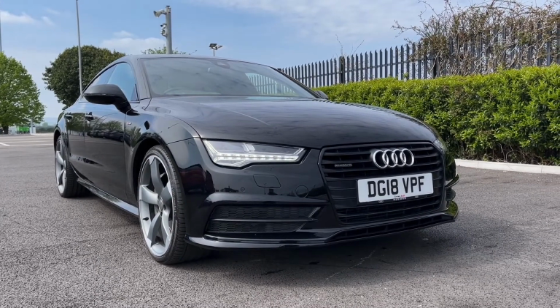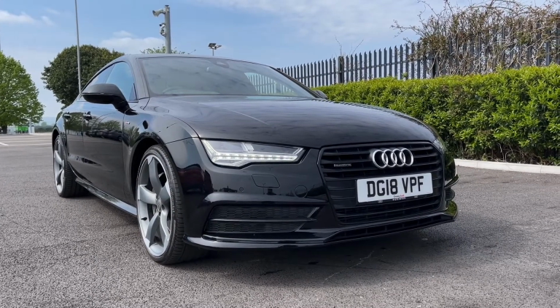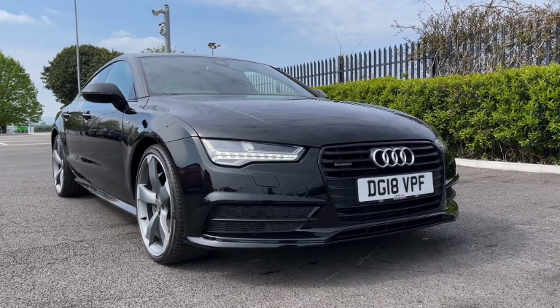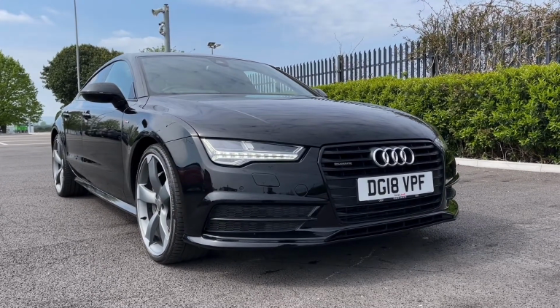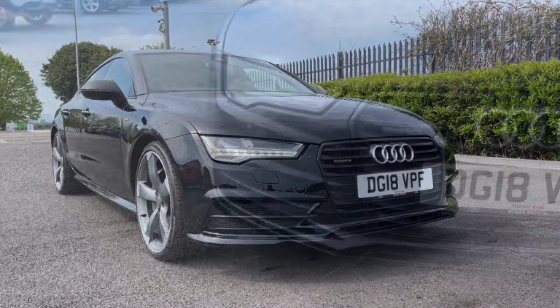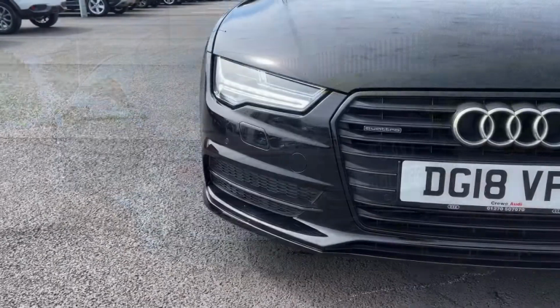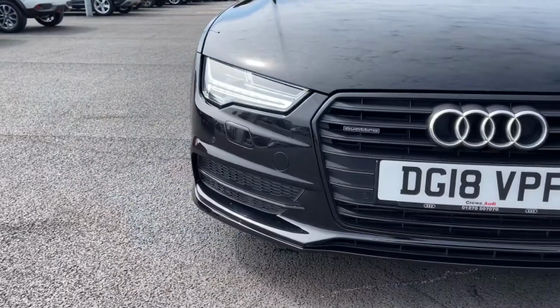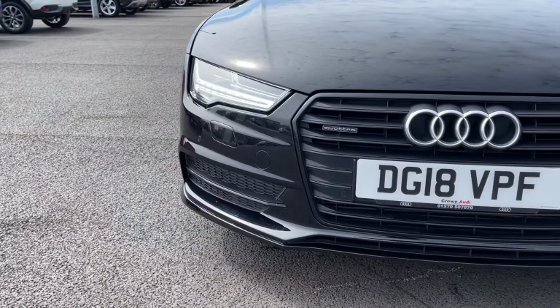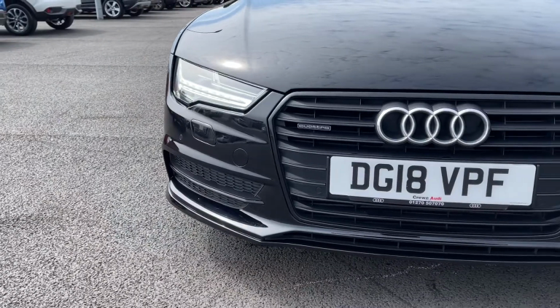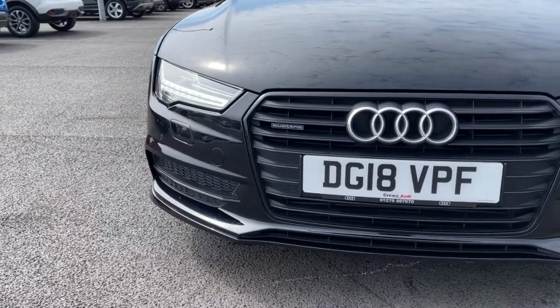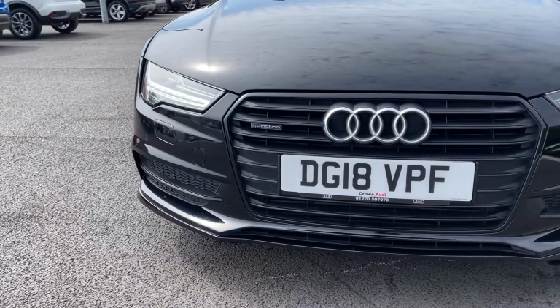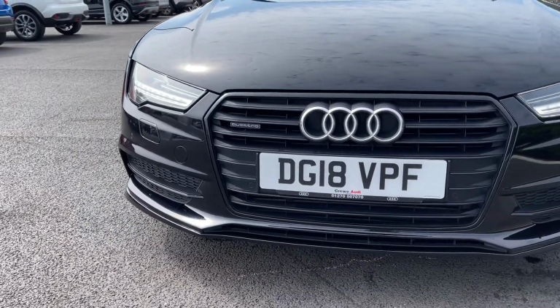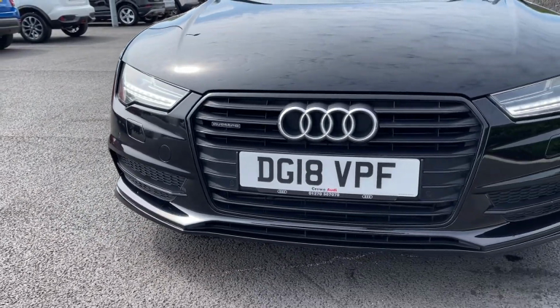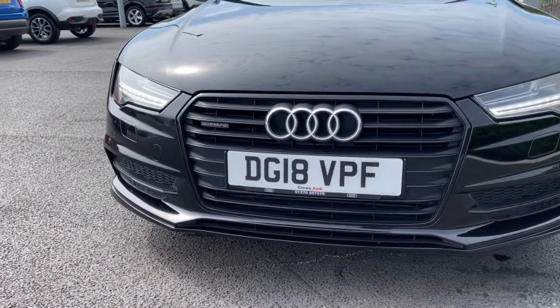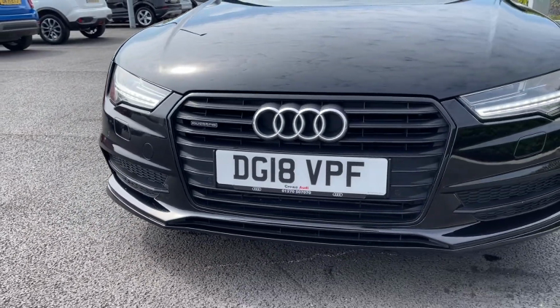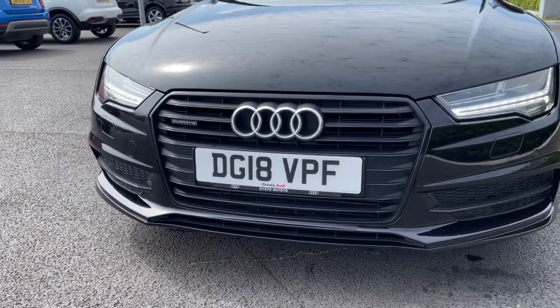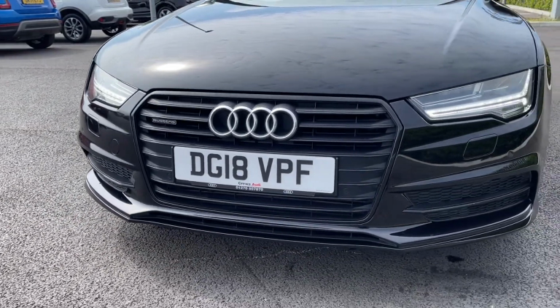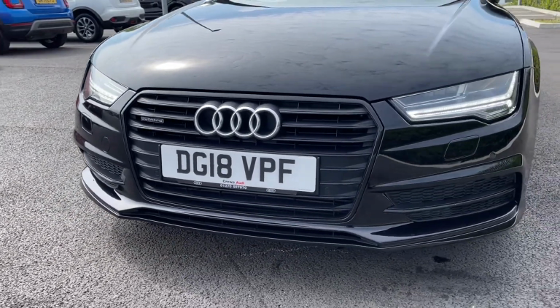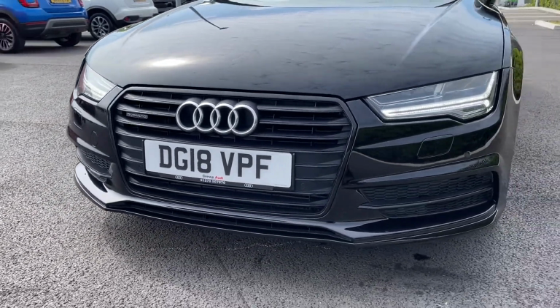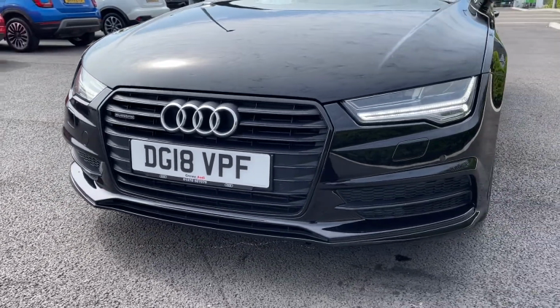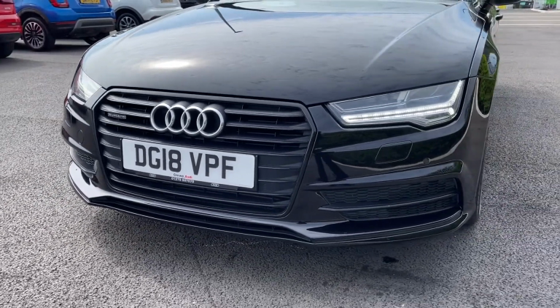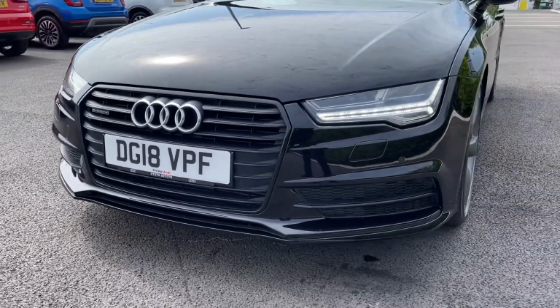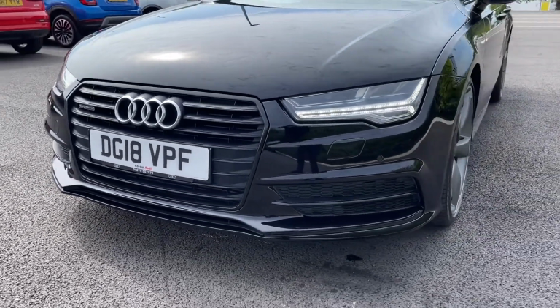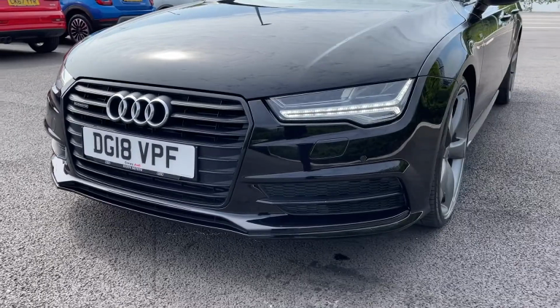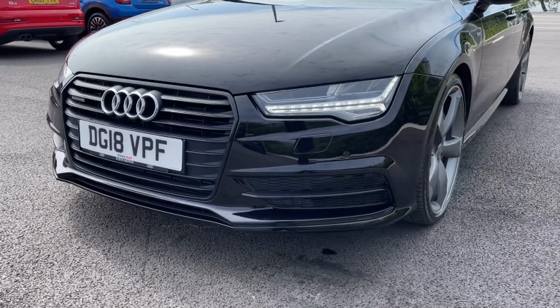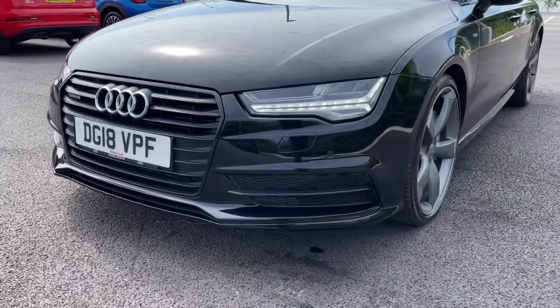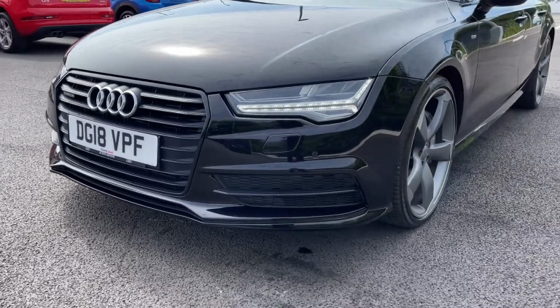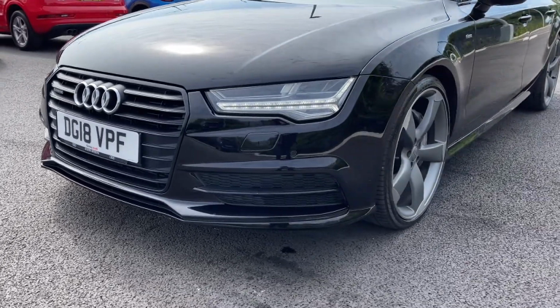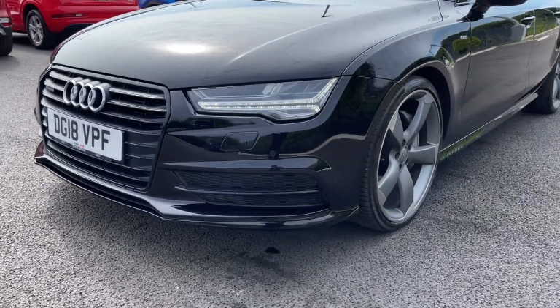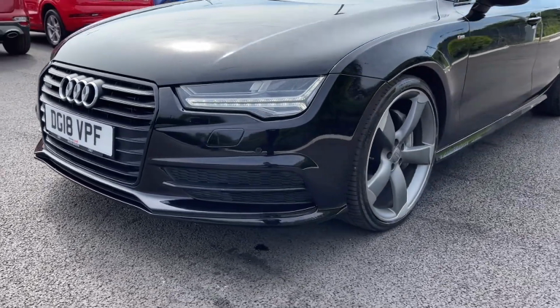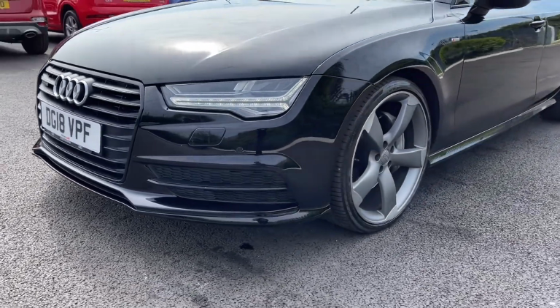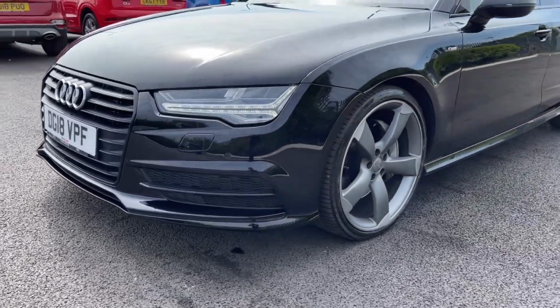We'll start off with a 360 tour around the vehicle. You've got your Matrix LED headlights at the front, which are the brightest that Audi offer and they provide you with an excellent amount of visibility, especially in the poorer conditions.